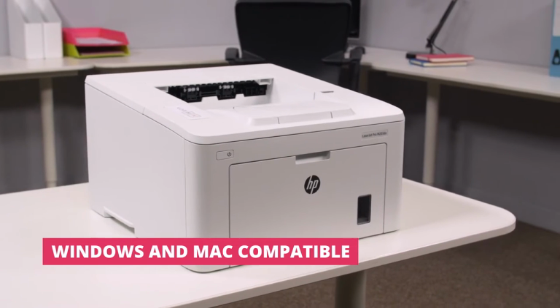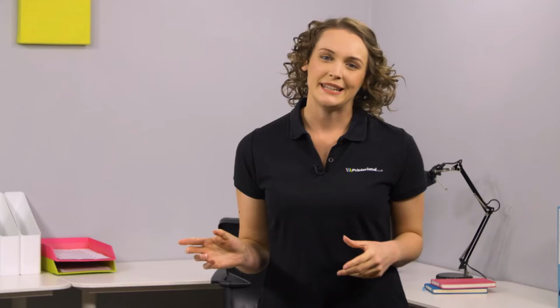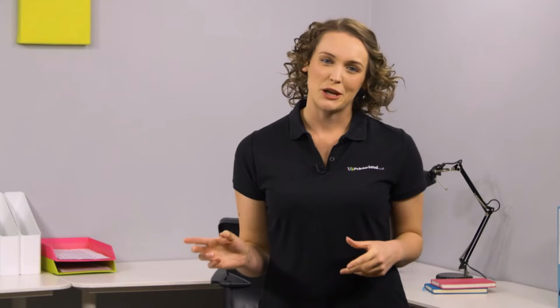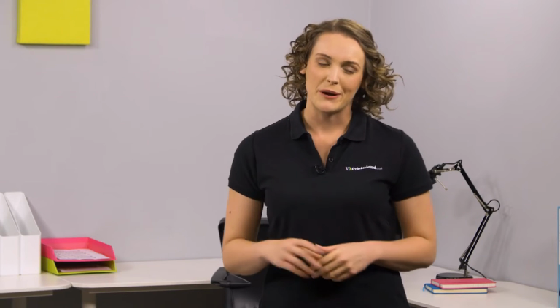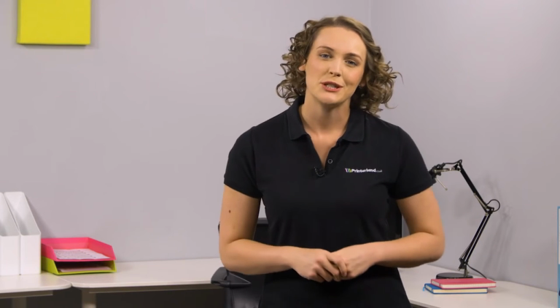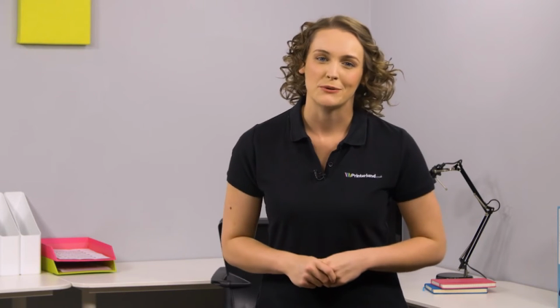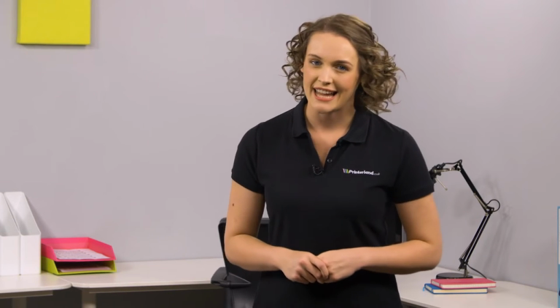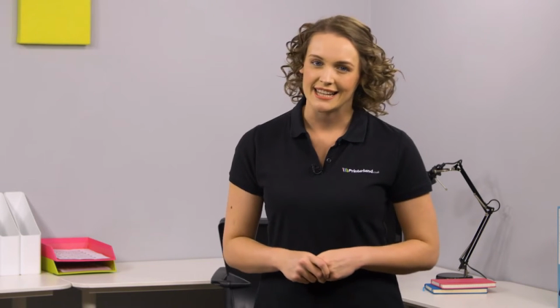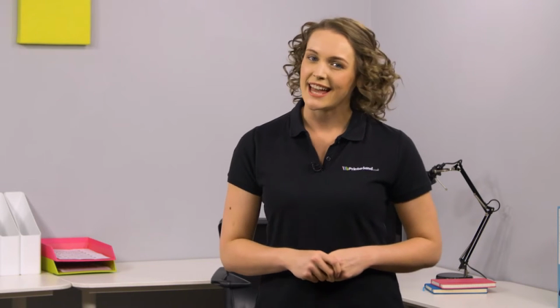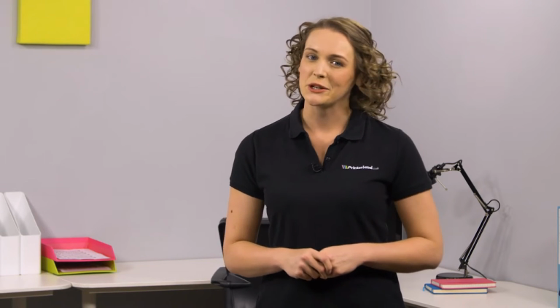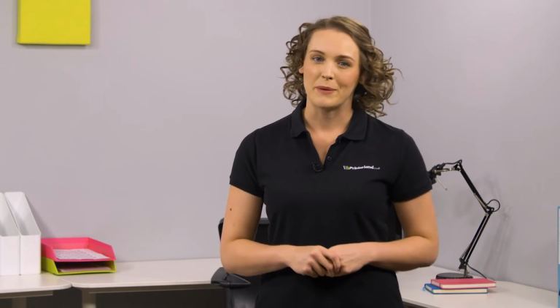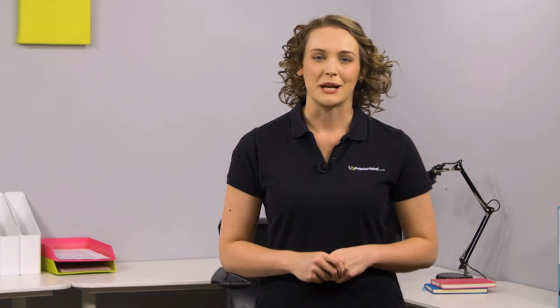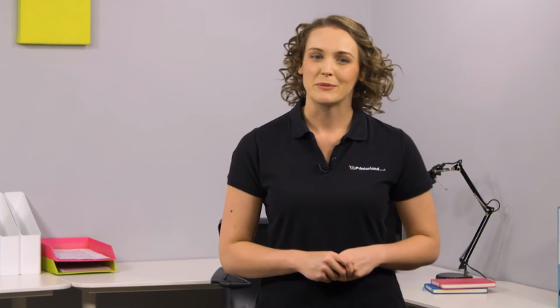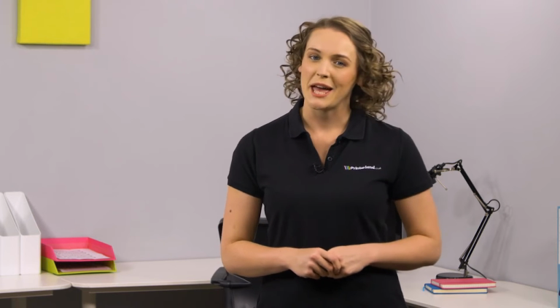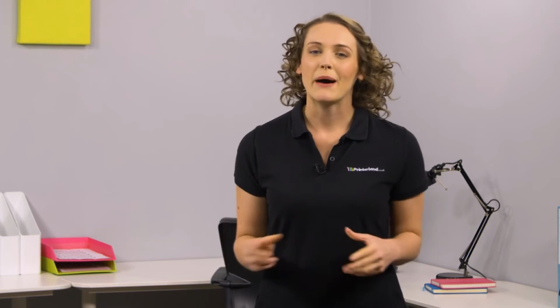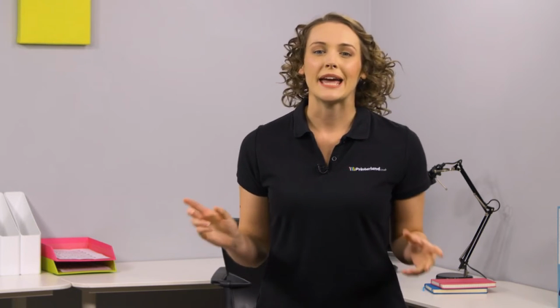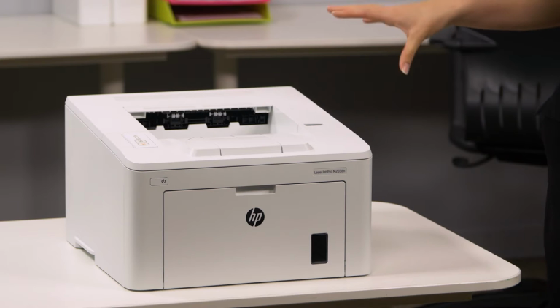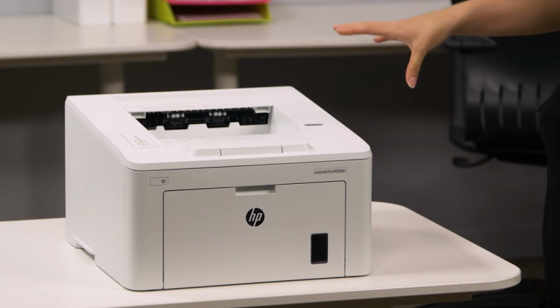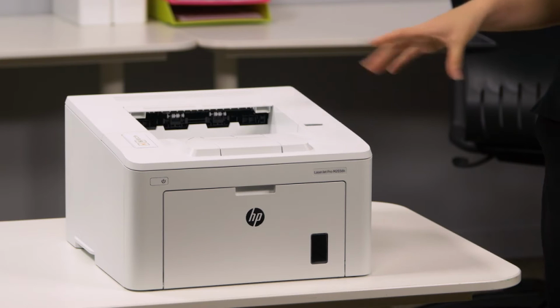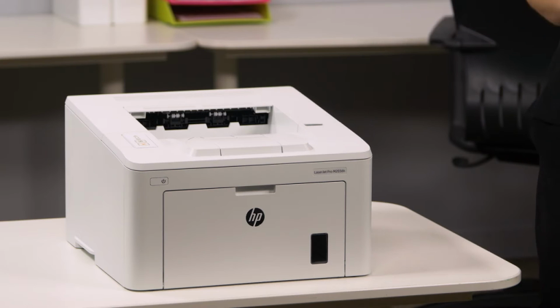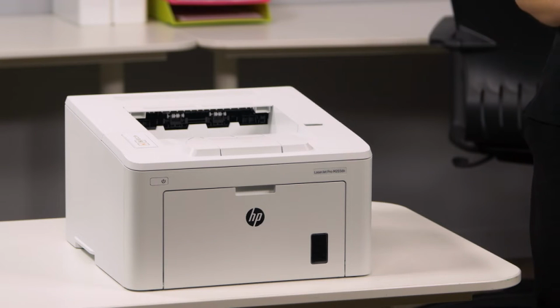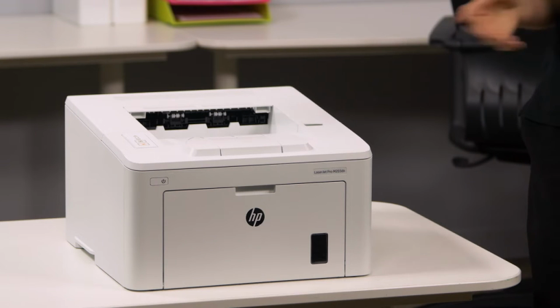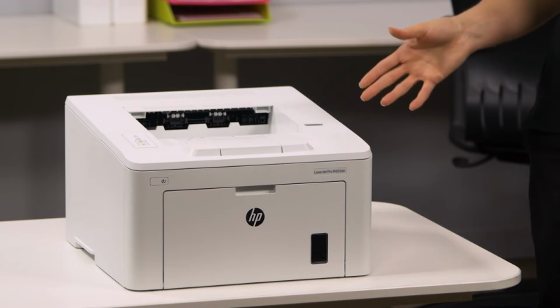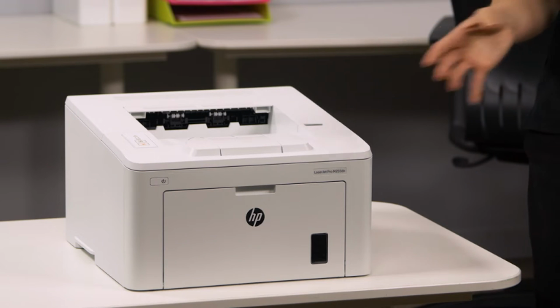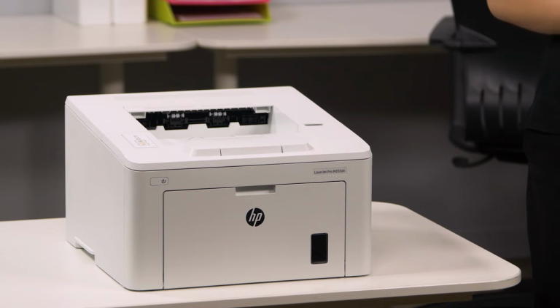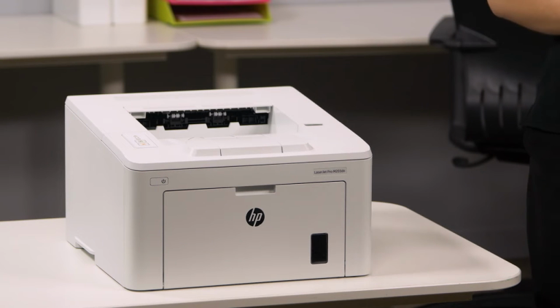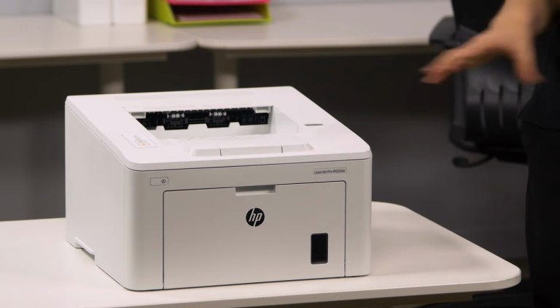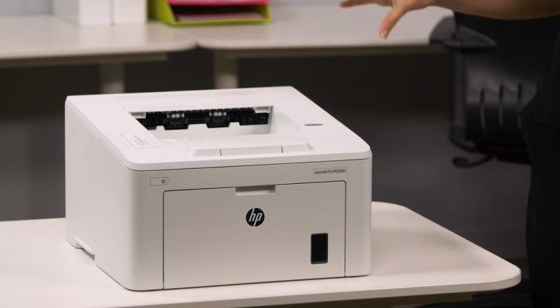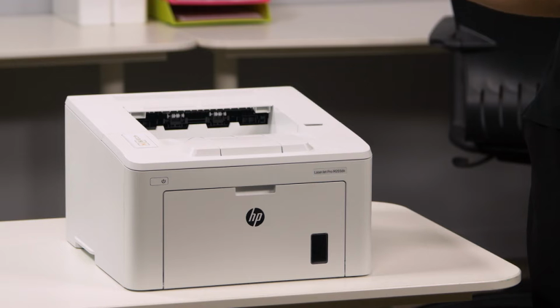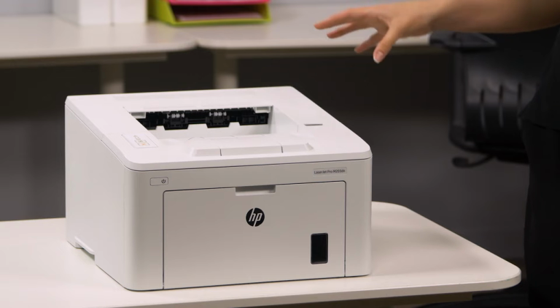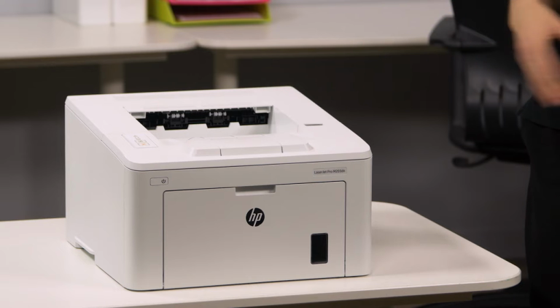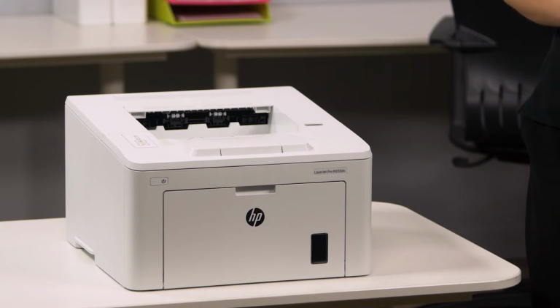The HP LaserJet Pro M203DN is a stylish and compact black and white printer powered by HP's Jet Intelligence toner cartridges to produce professional print output for the small and home office.